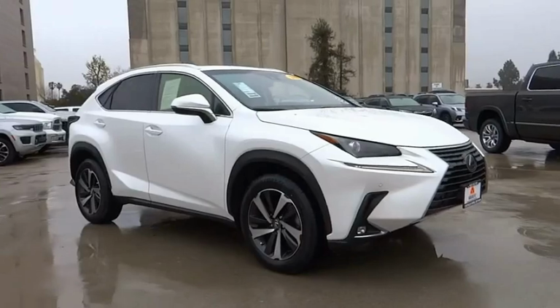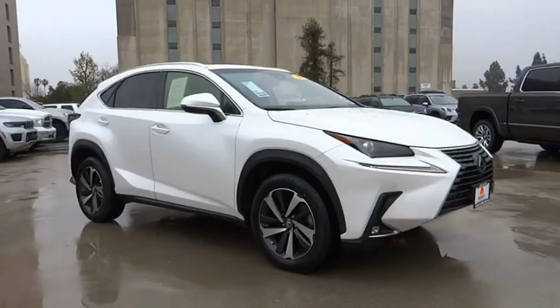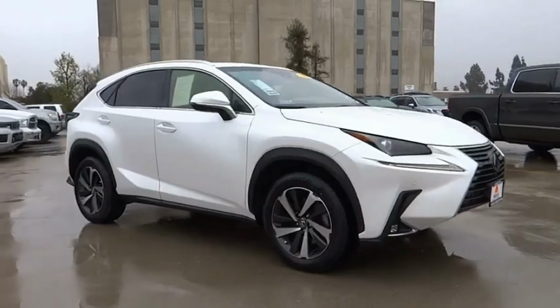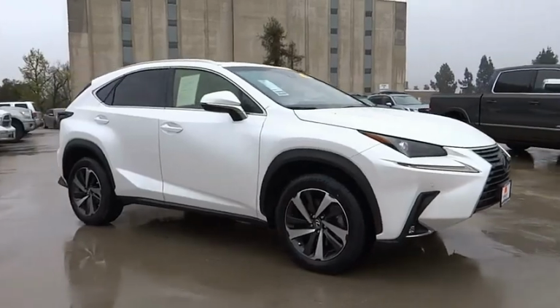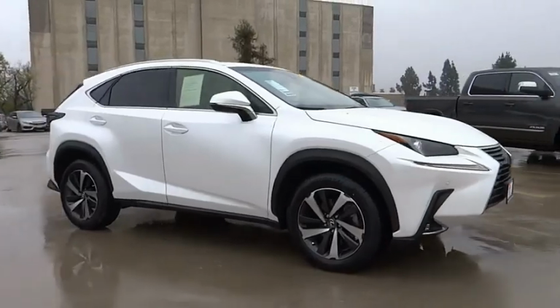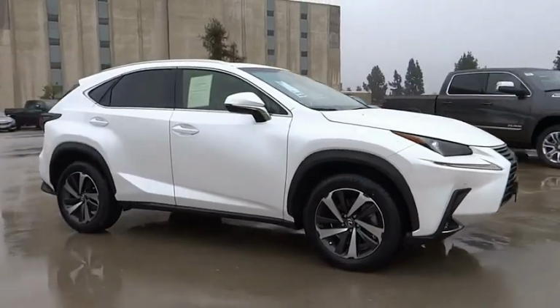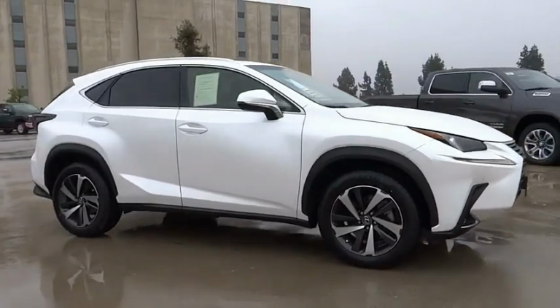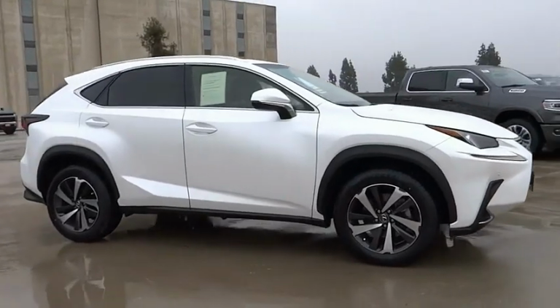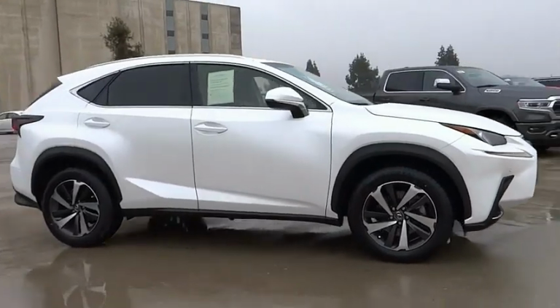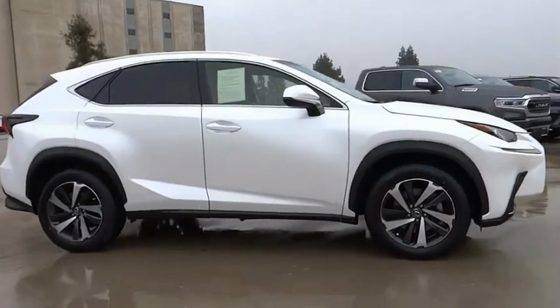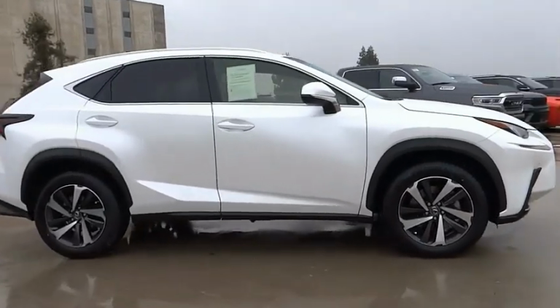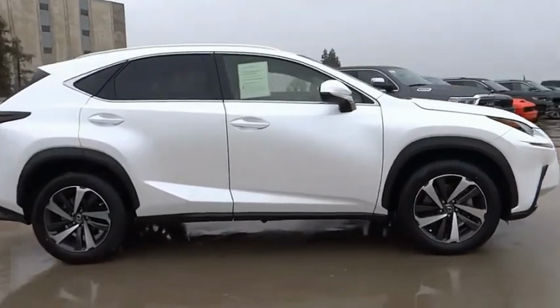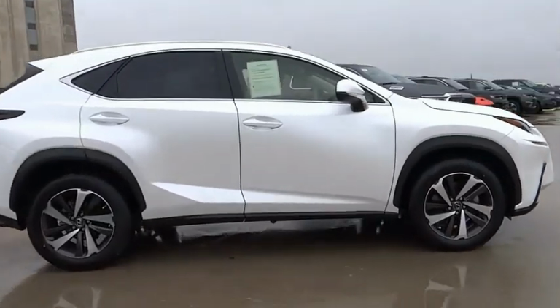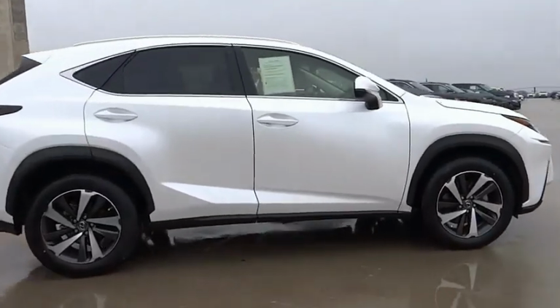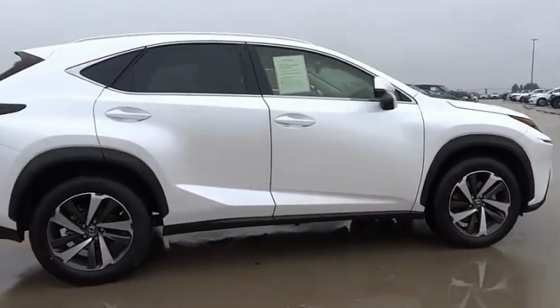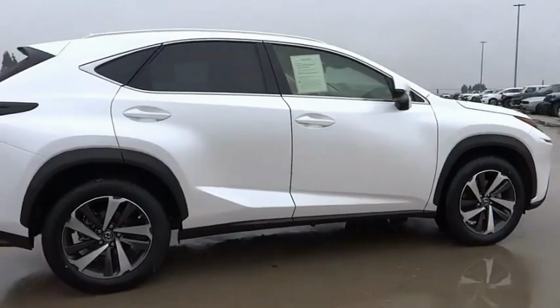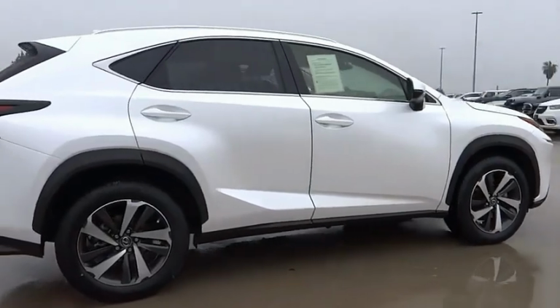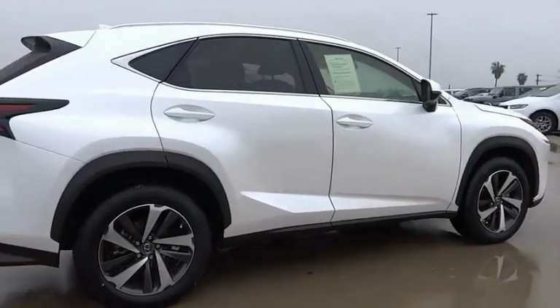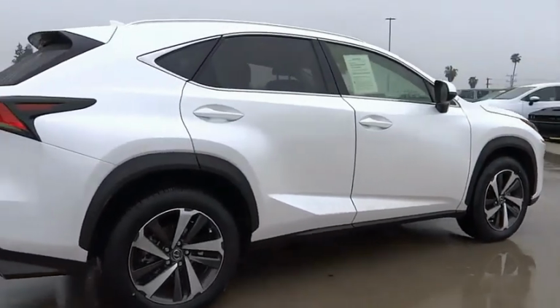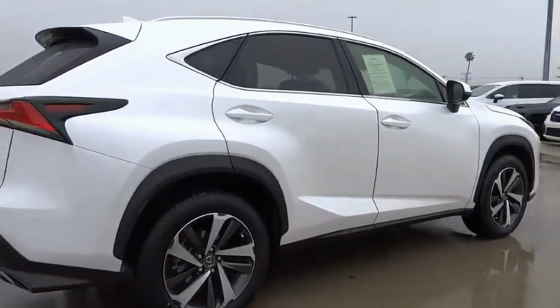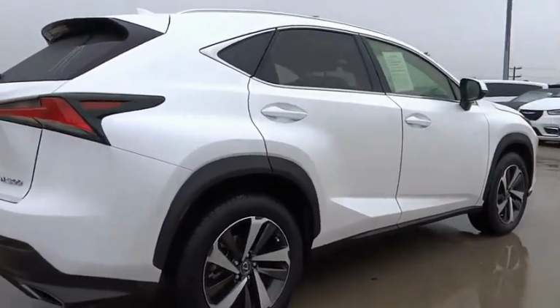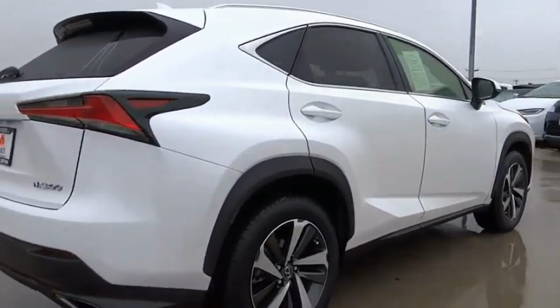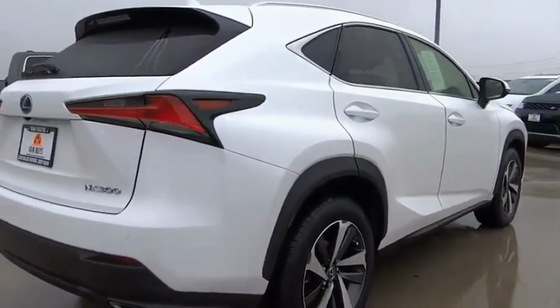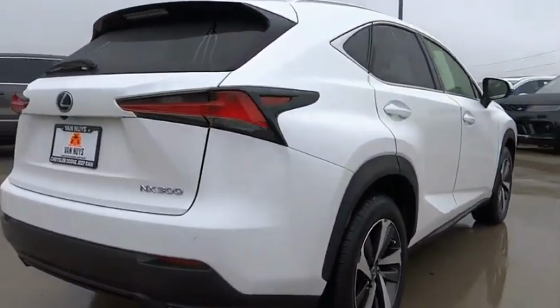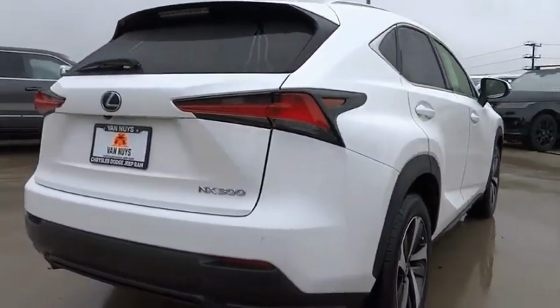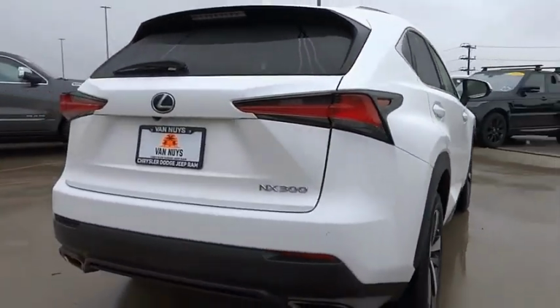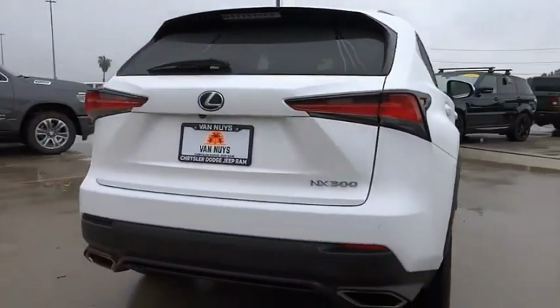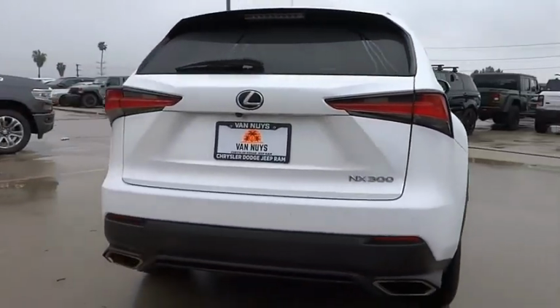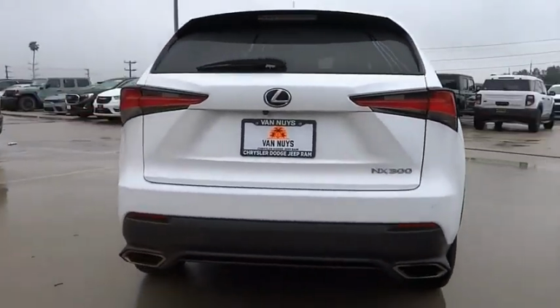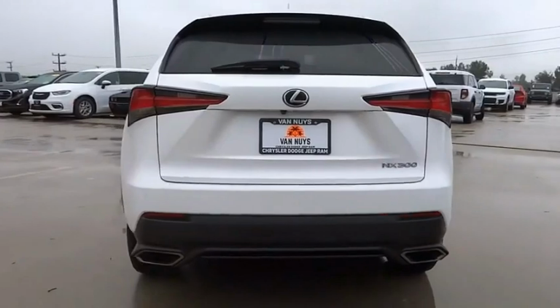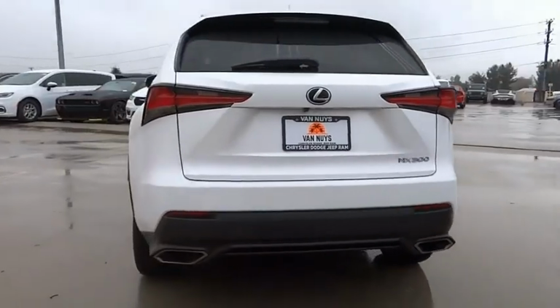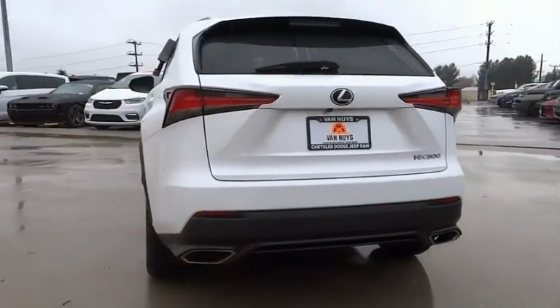We are pleased to show you the 2019 Lexus NX. The Lexus NX is sculpted to look nimble while hinting at the incredible power concentrated inside.